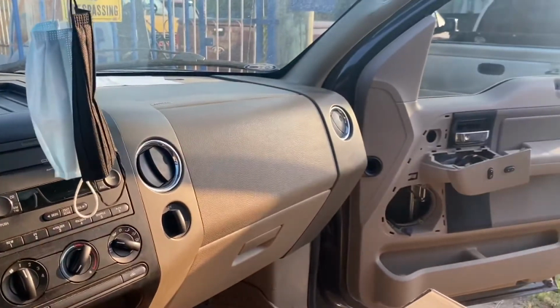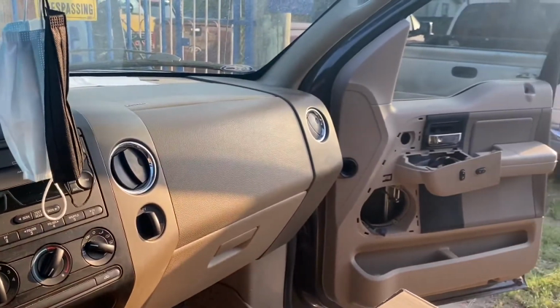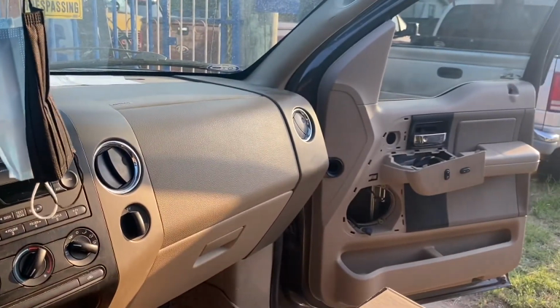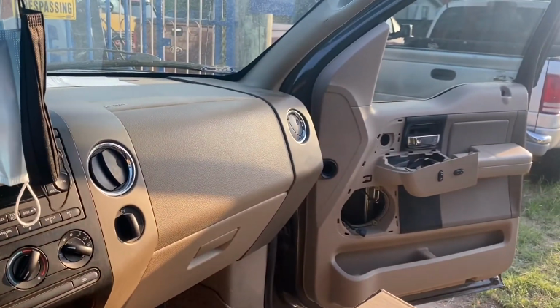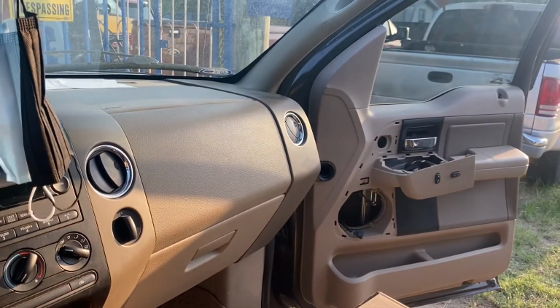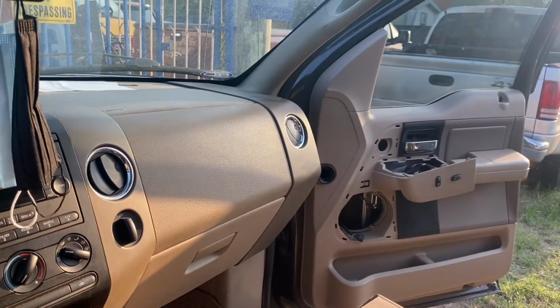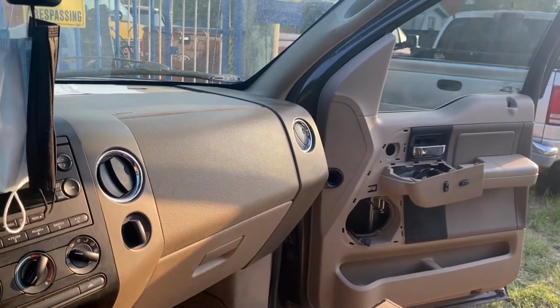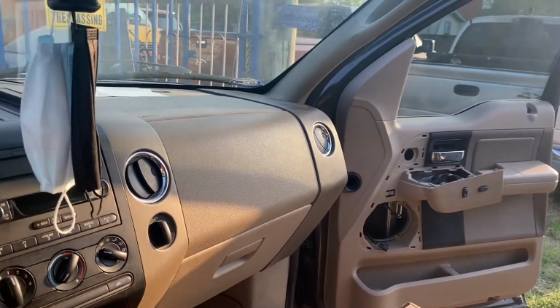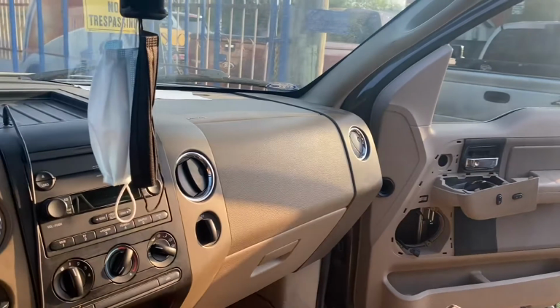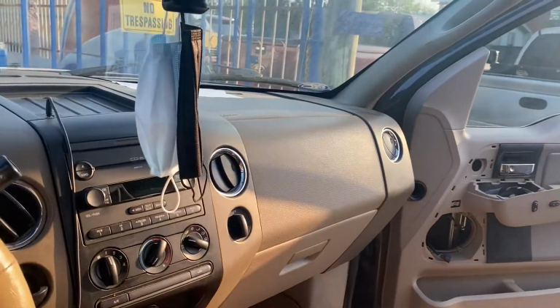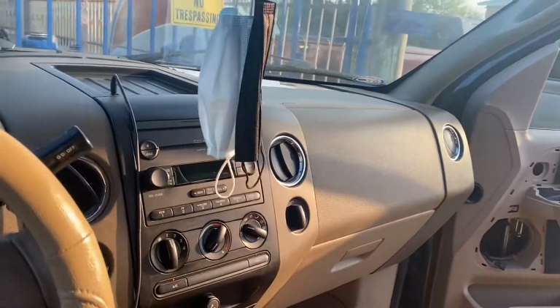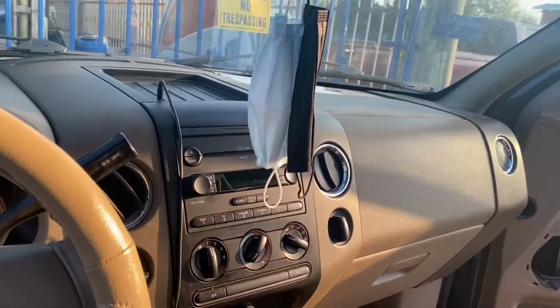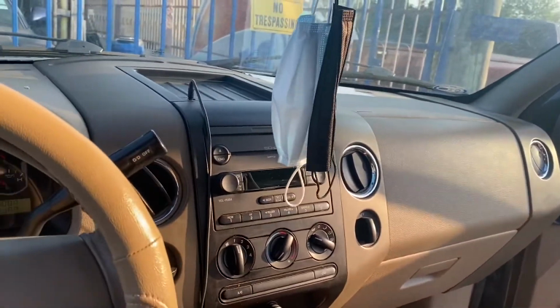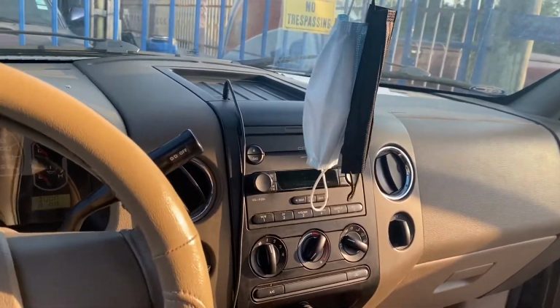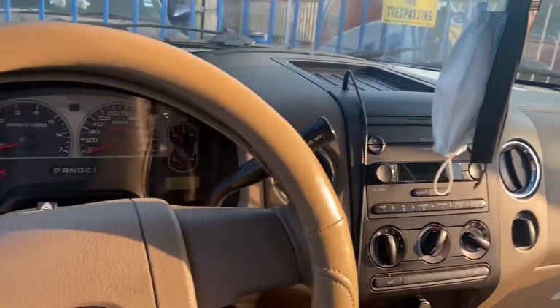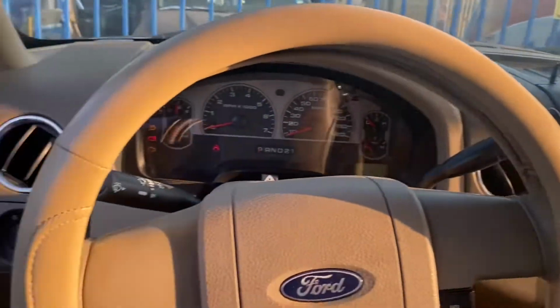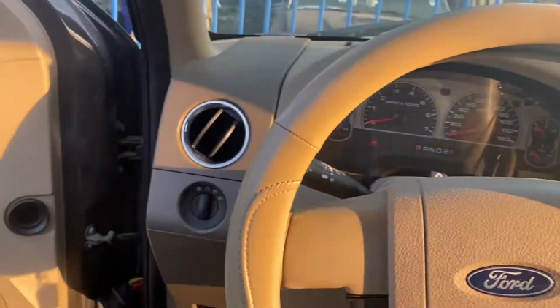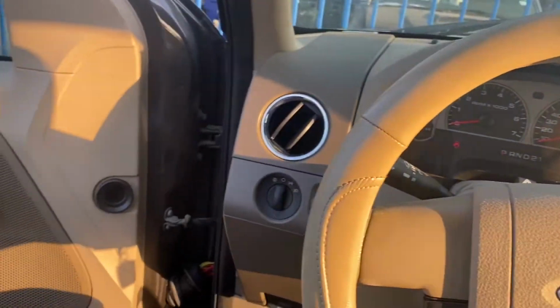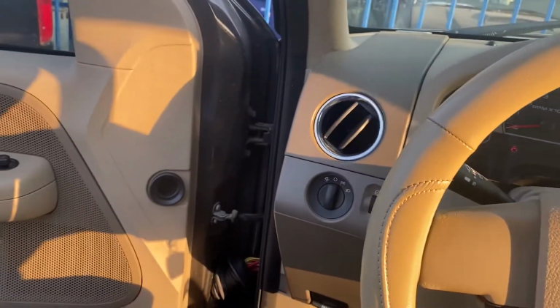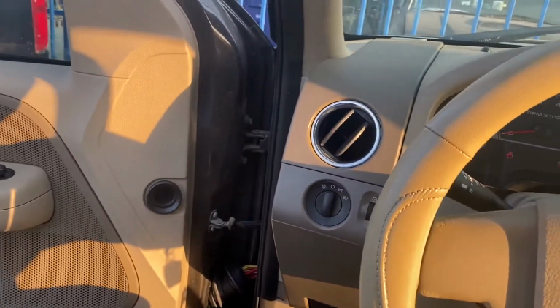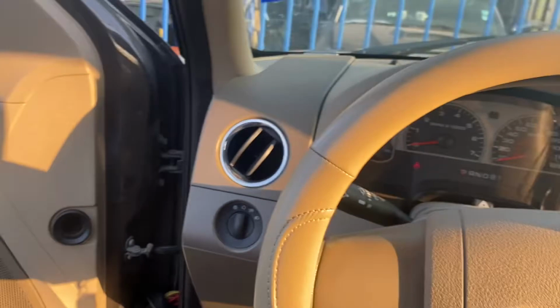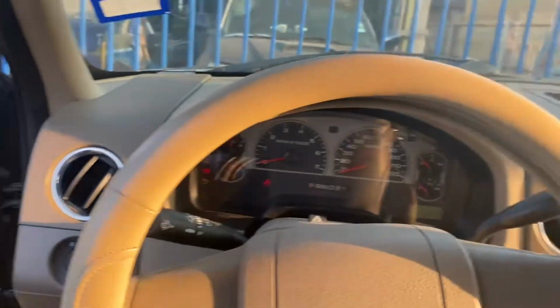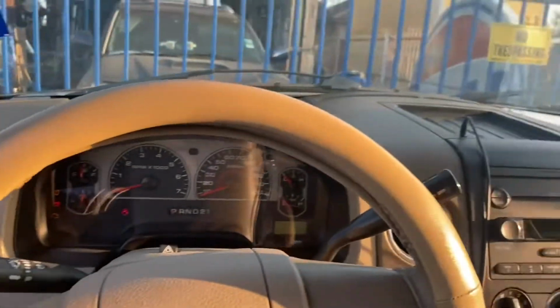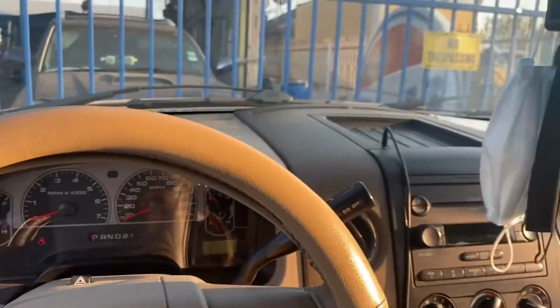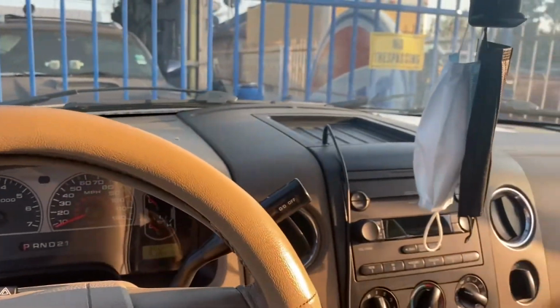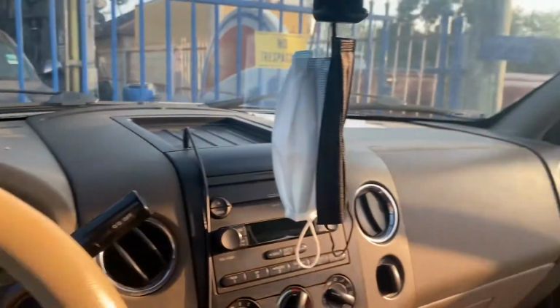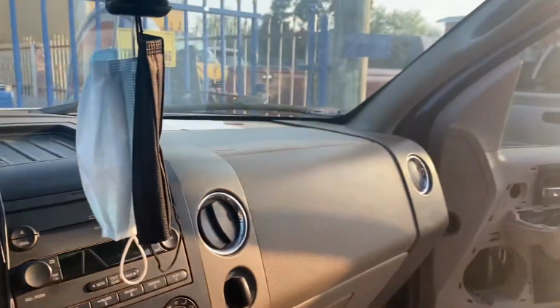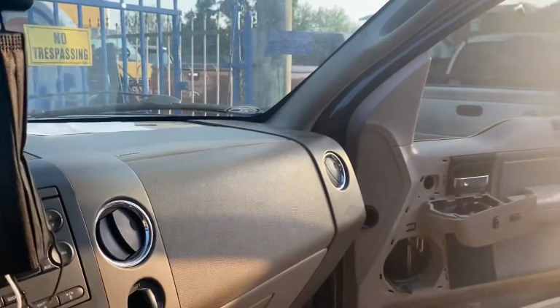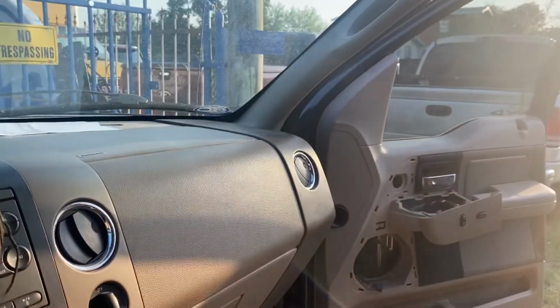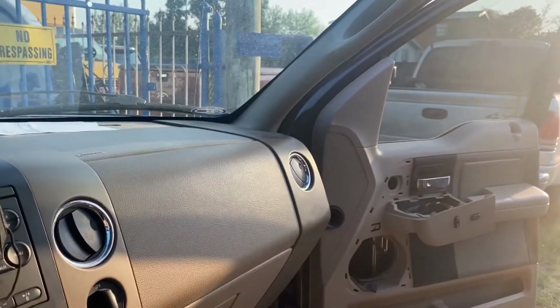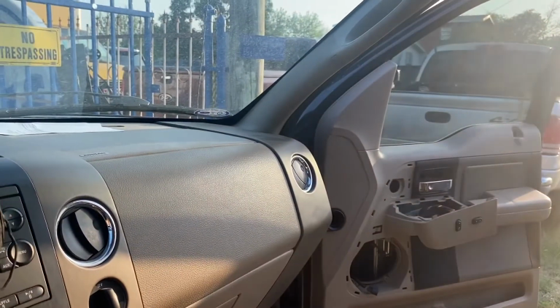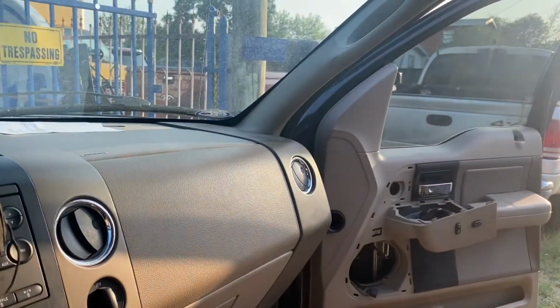Right here we still had to change the window regulator because it was messed up — you could hear it grind. But yeah, thank you. Like and subscribe — just another little tip.